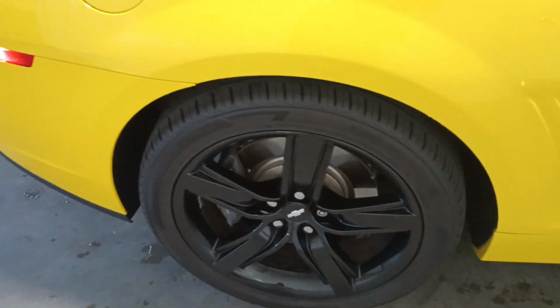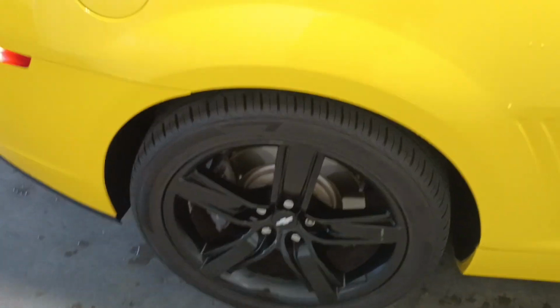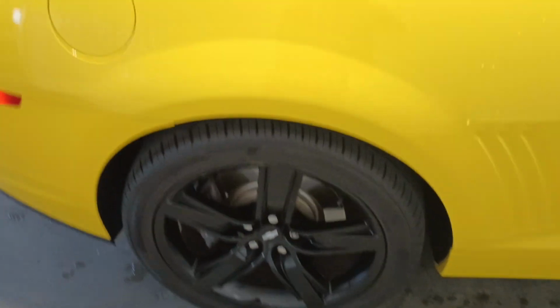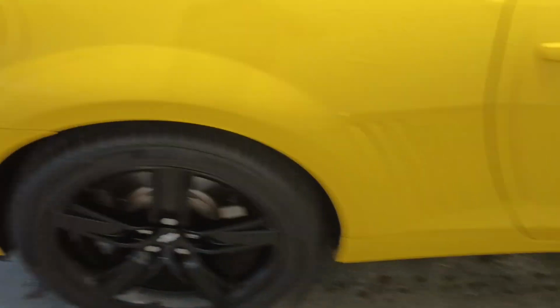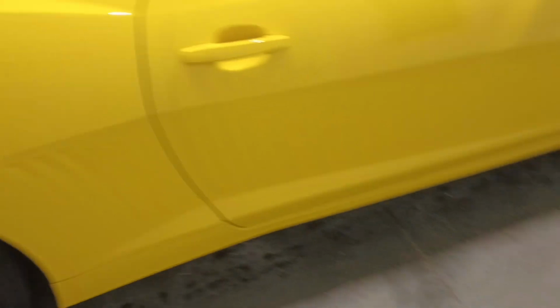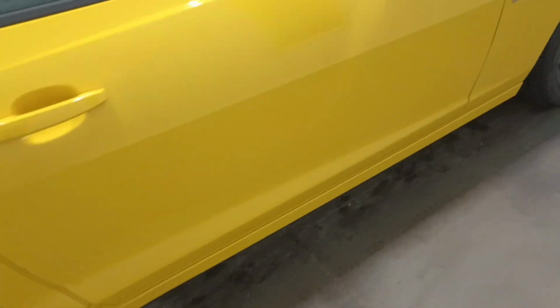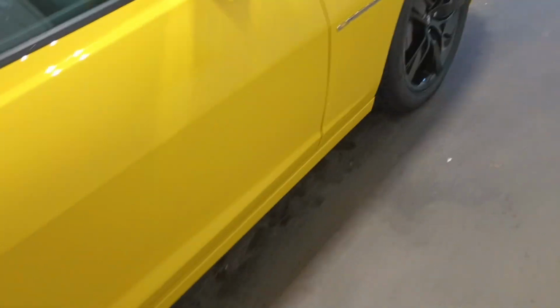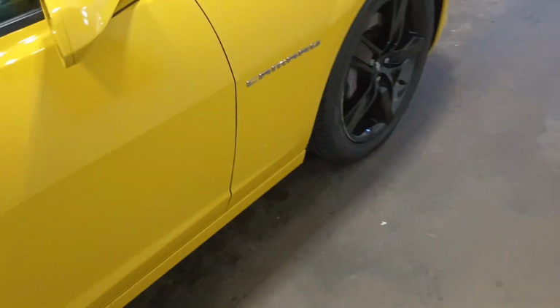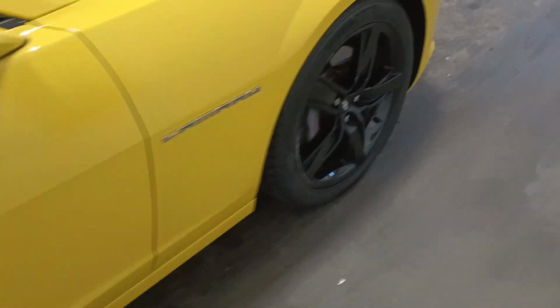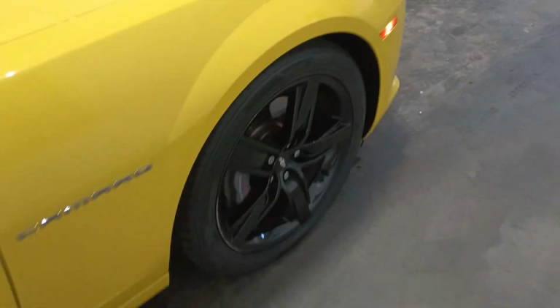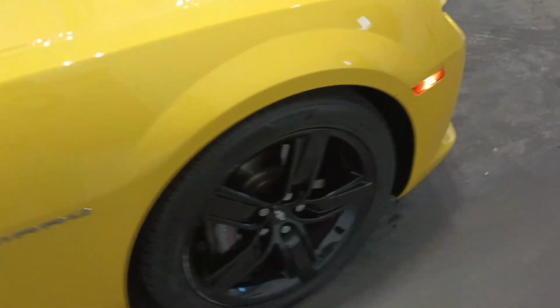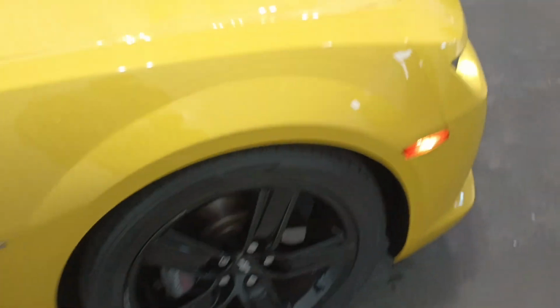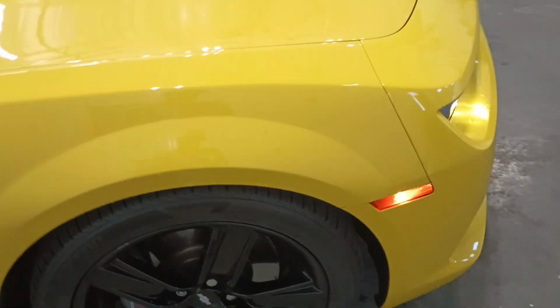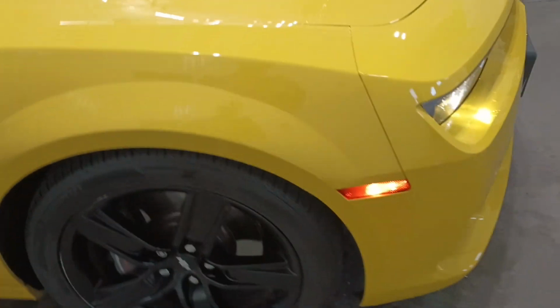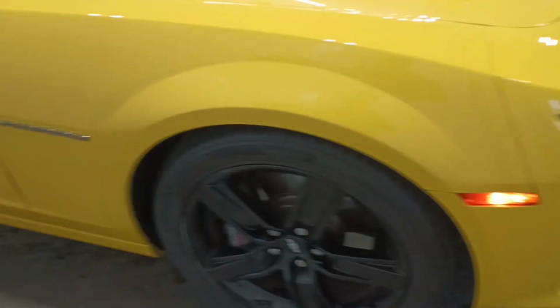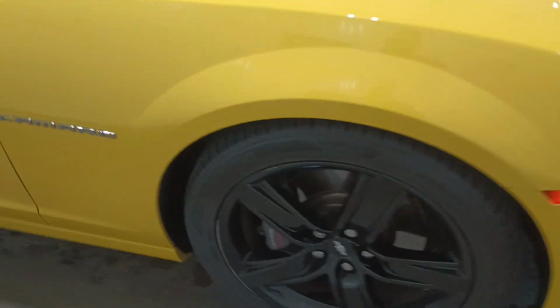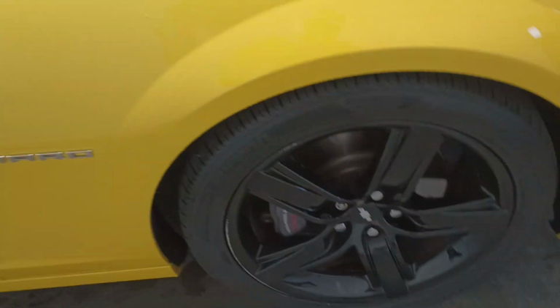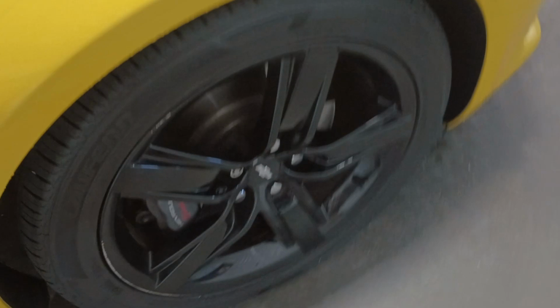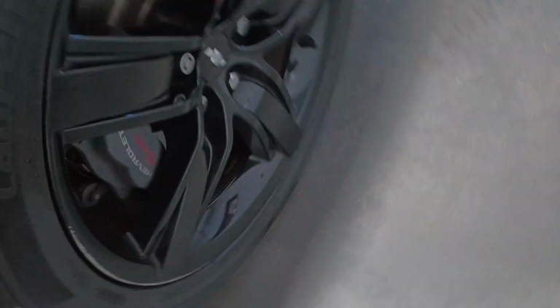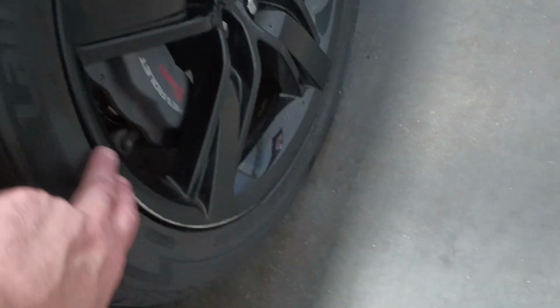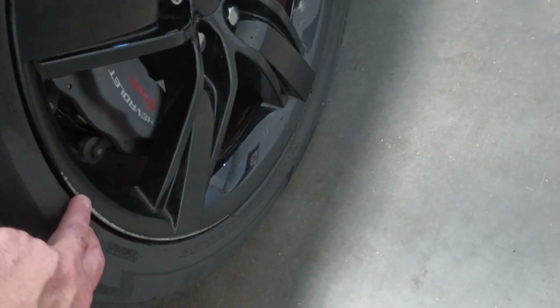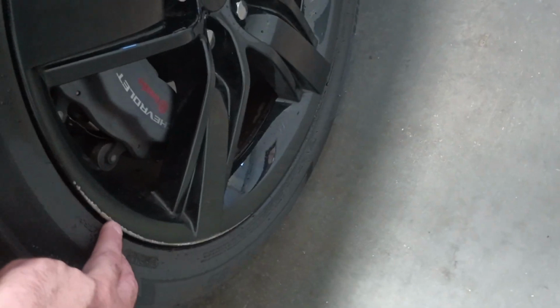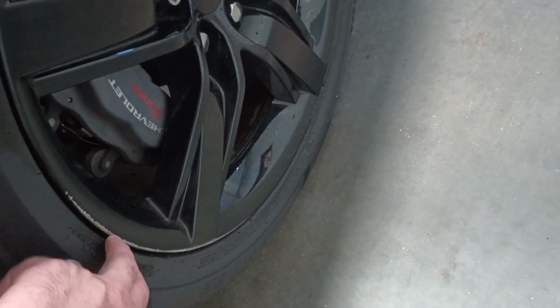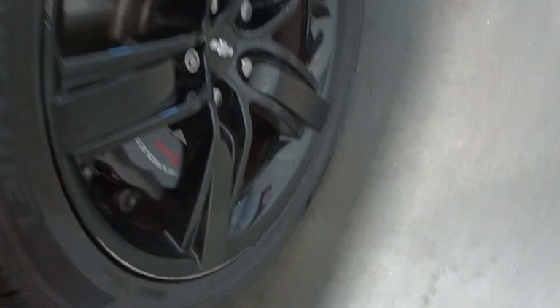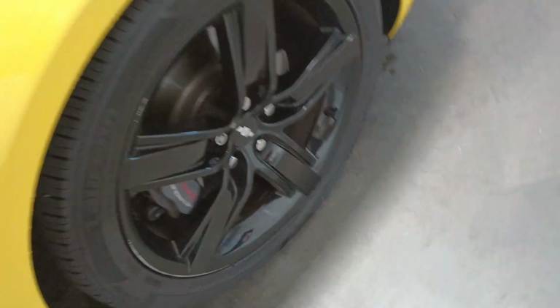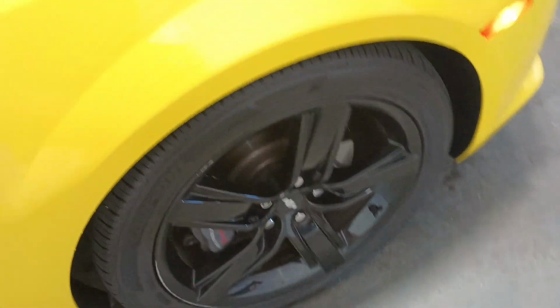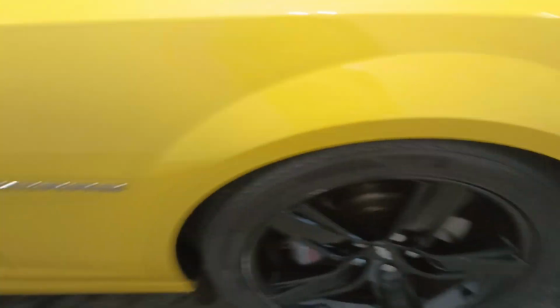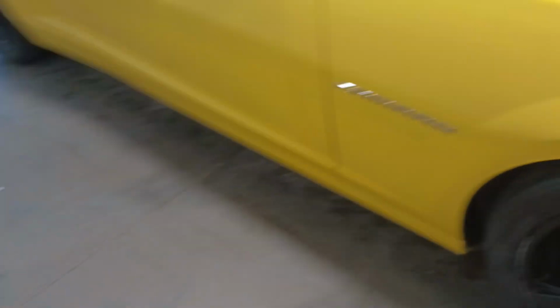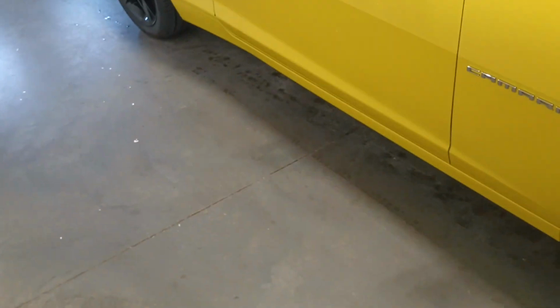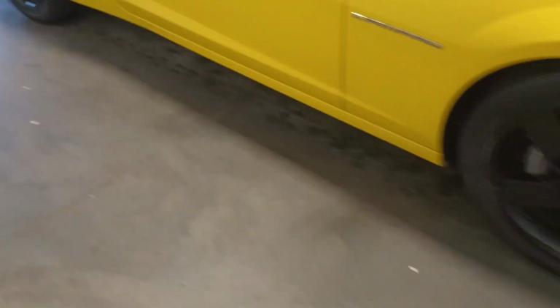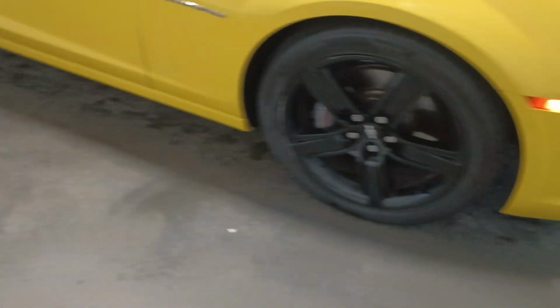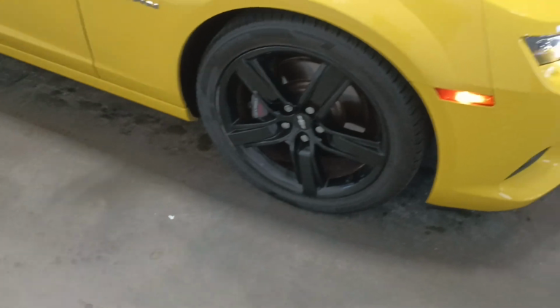Got the big Brembo brakes as part of the SS package. Yeah, it just looks like a little bit of a rub on the edge of that rim — on that front passenger rim.